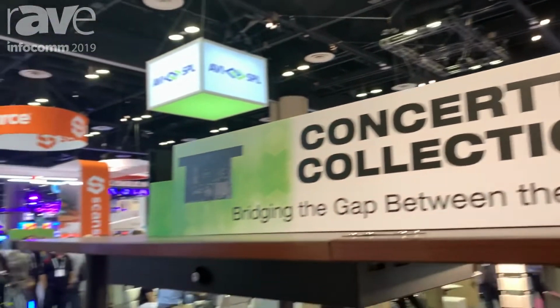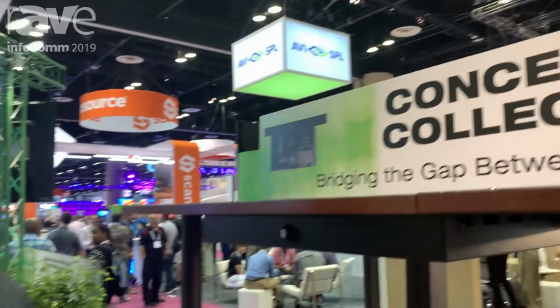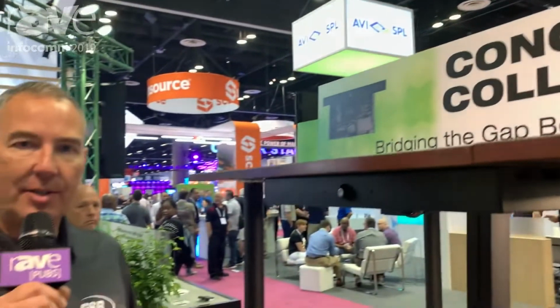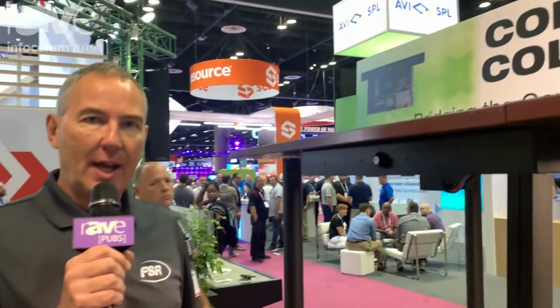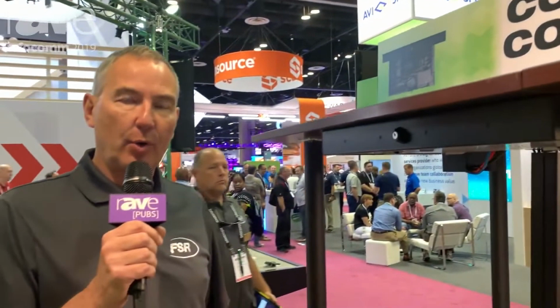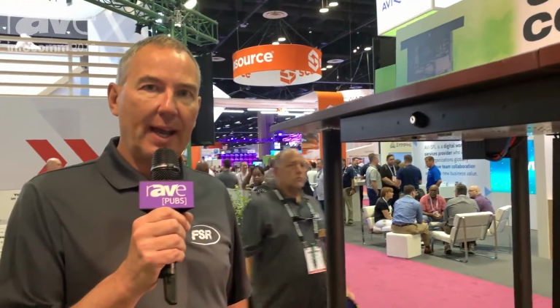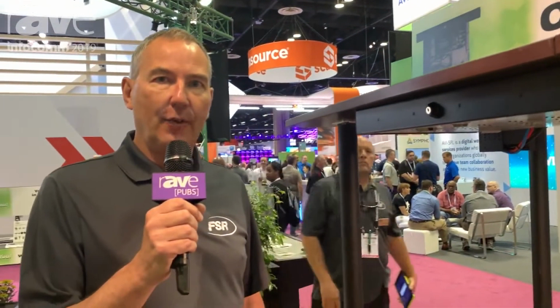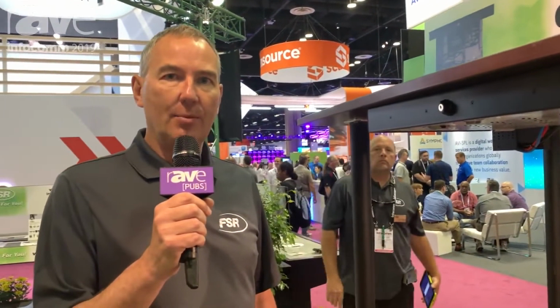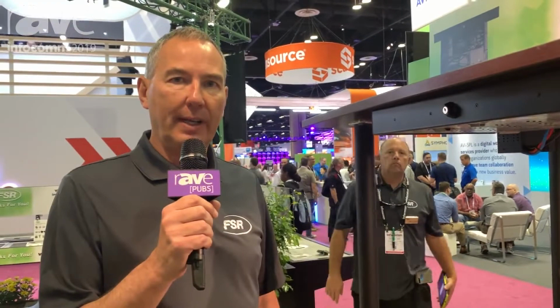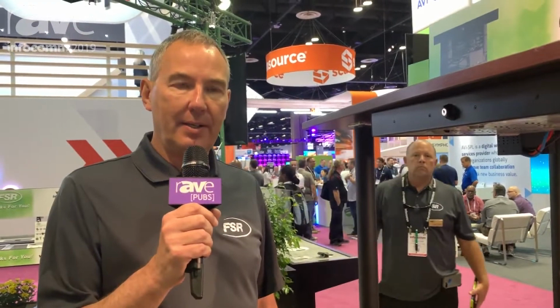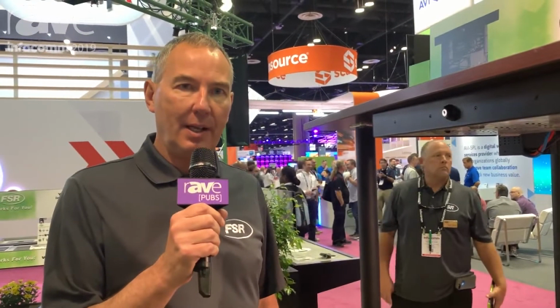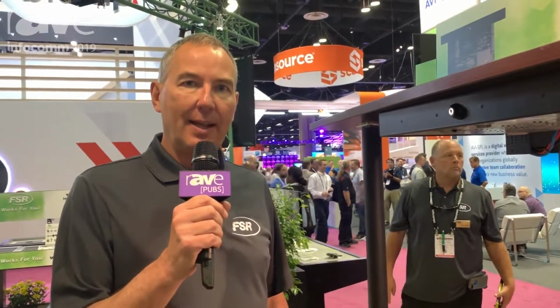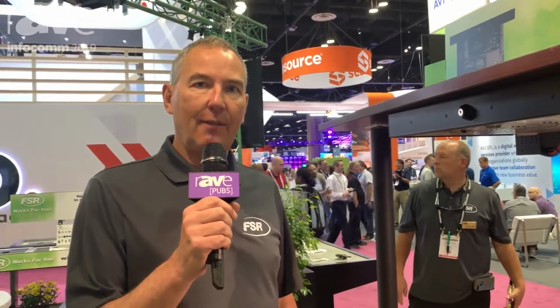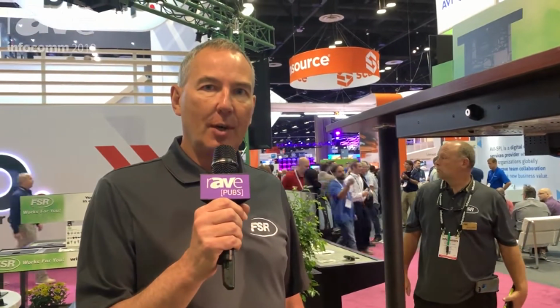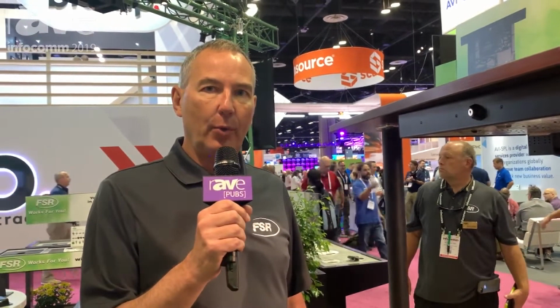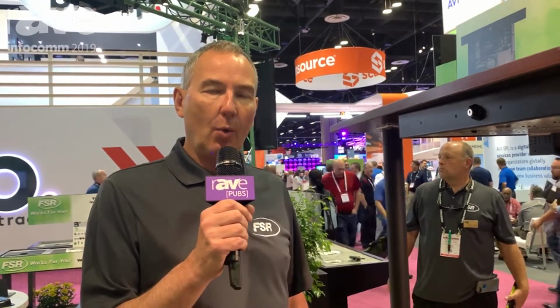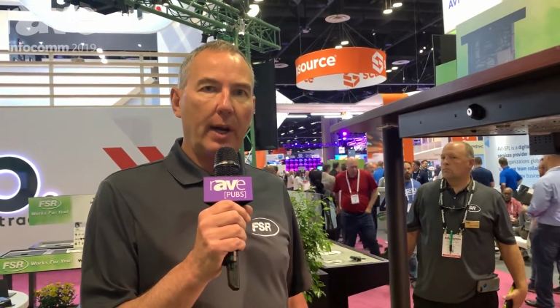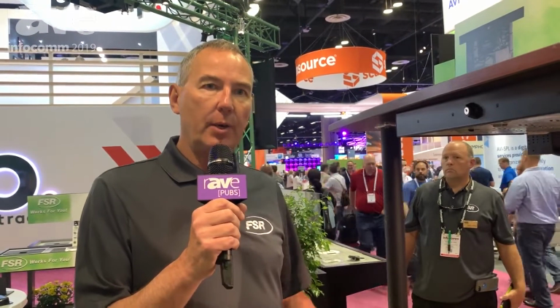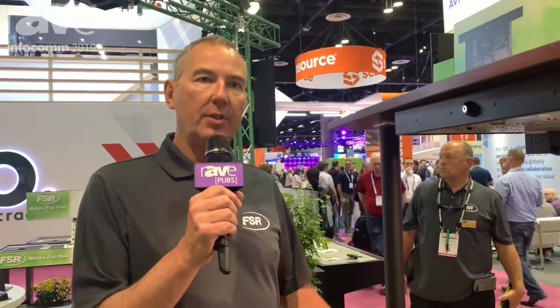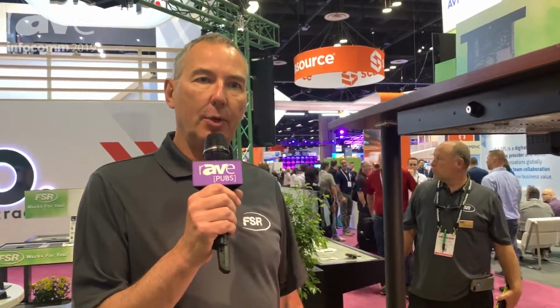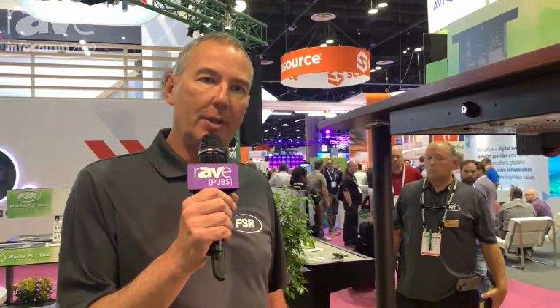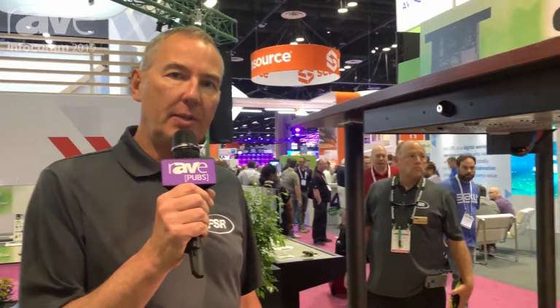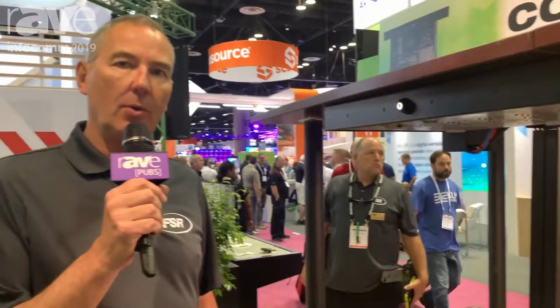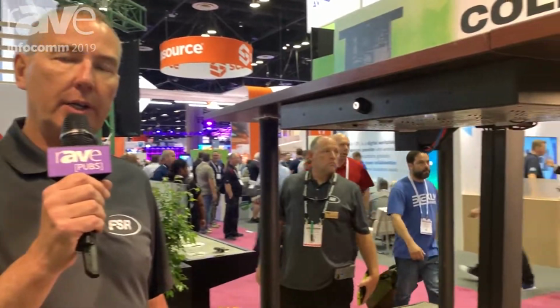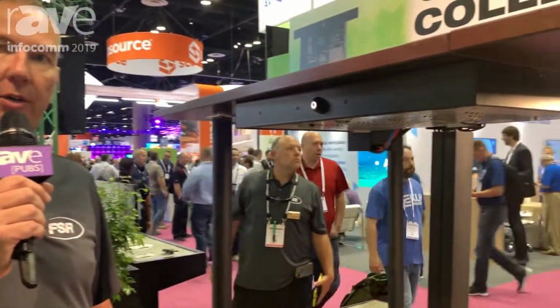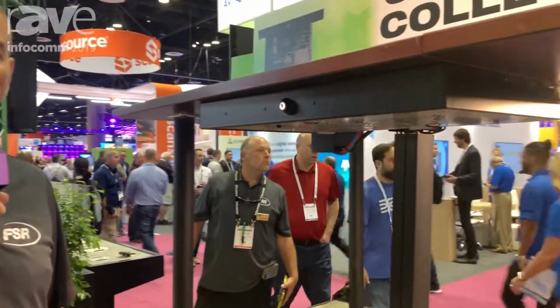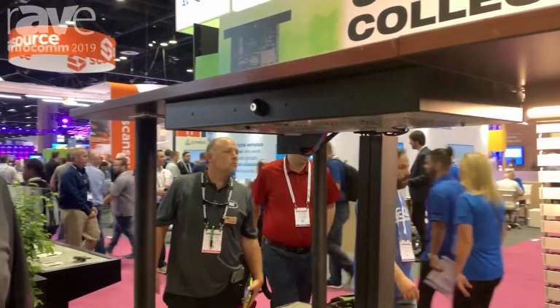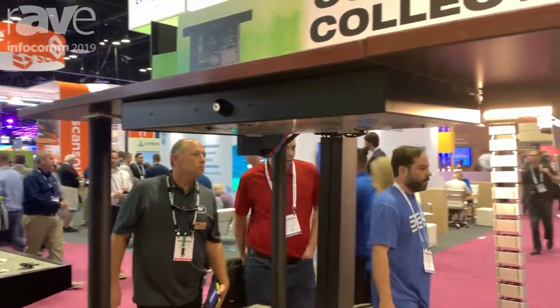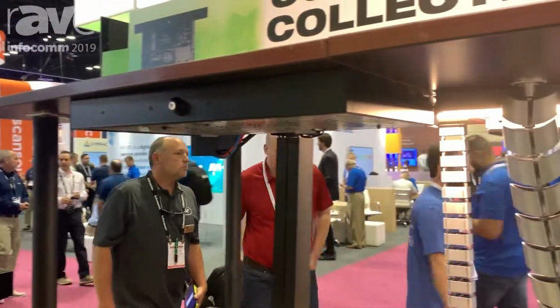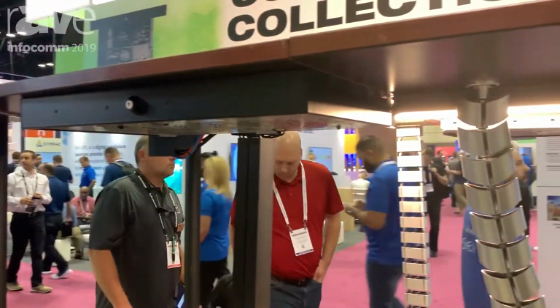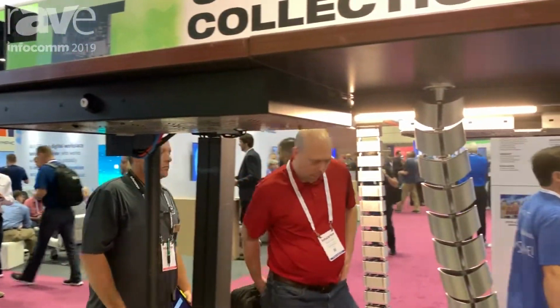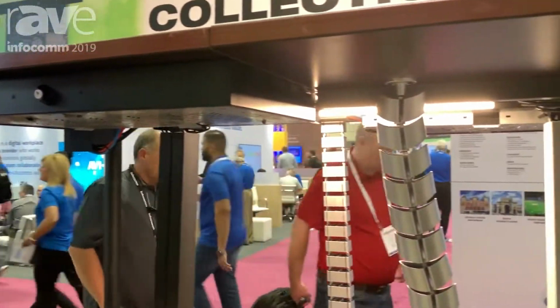Hi, this is Chas Porter at Infocom 2019 at the FSR booth, where we're introducing some new parts and pieces to our Concerto collection of under-table wire management.